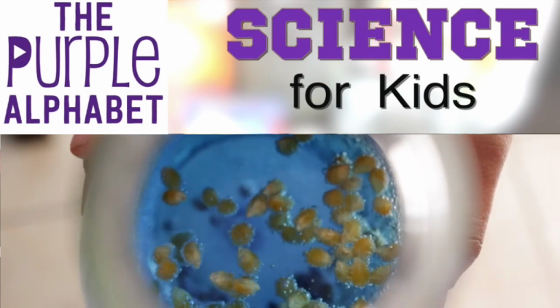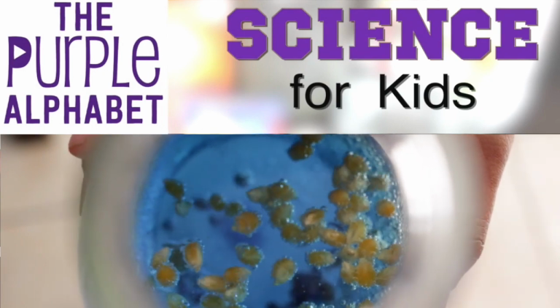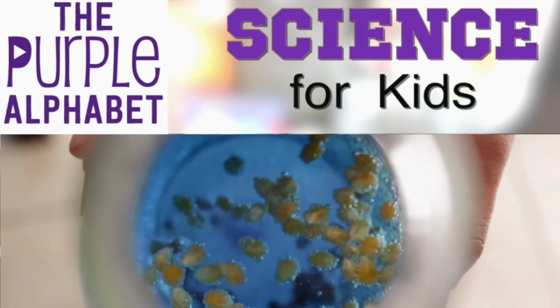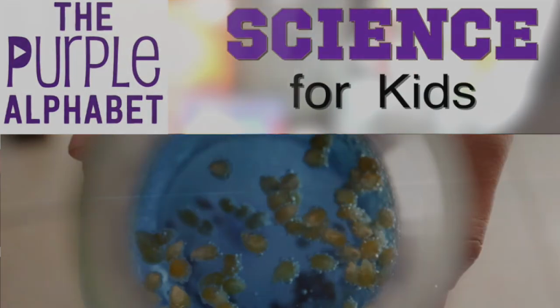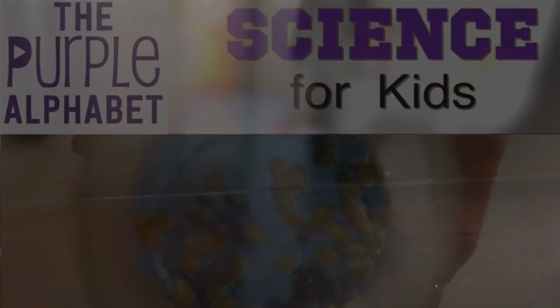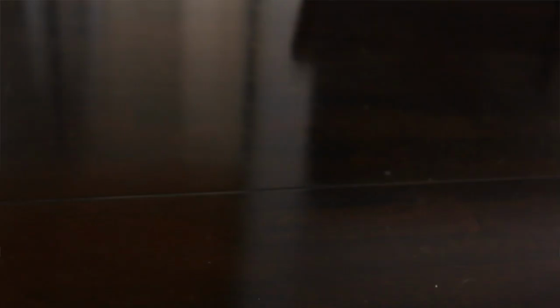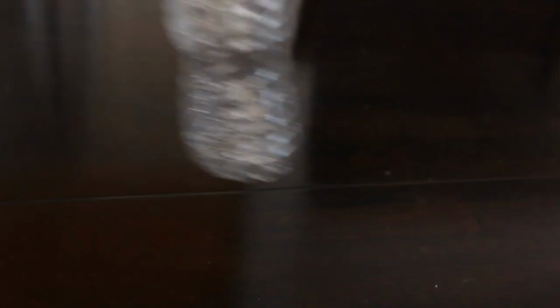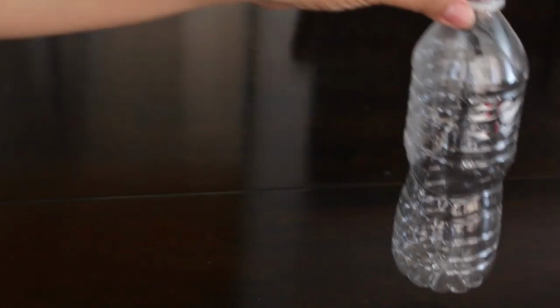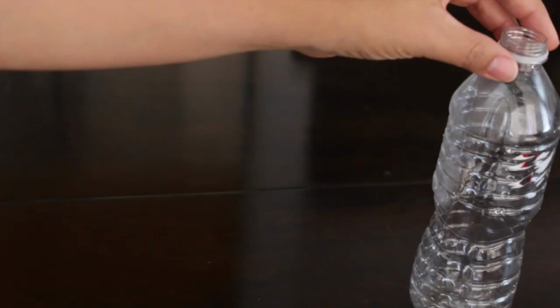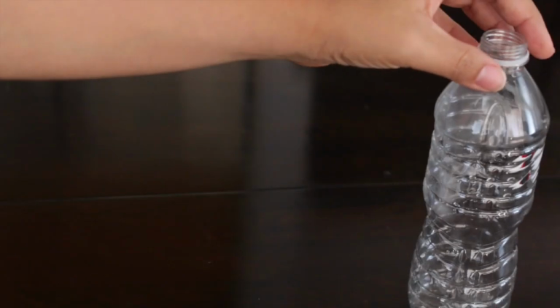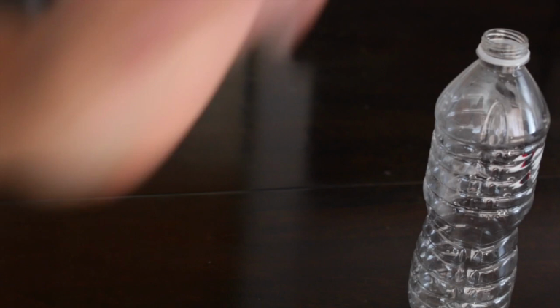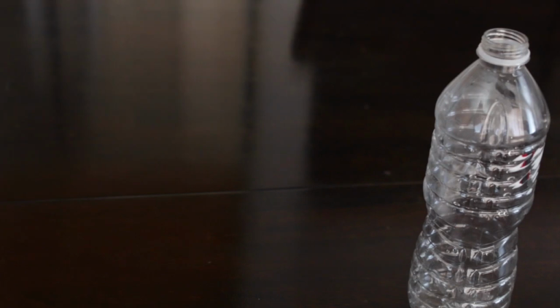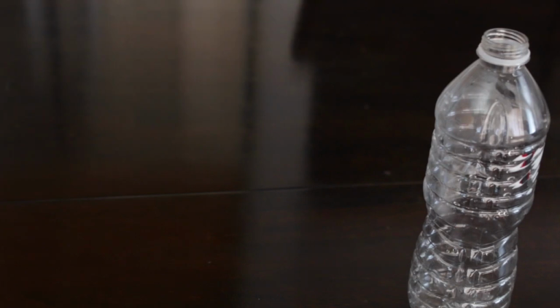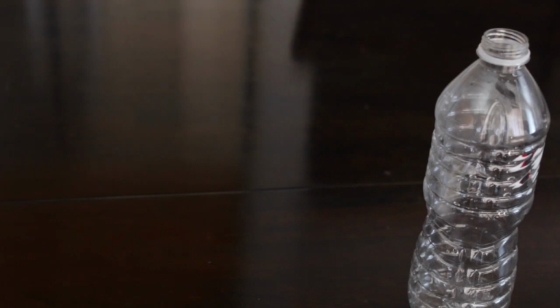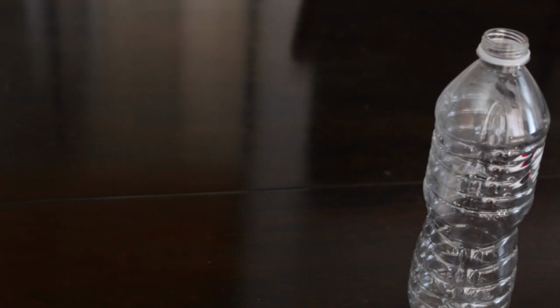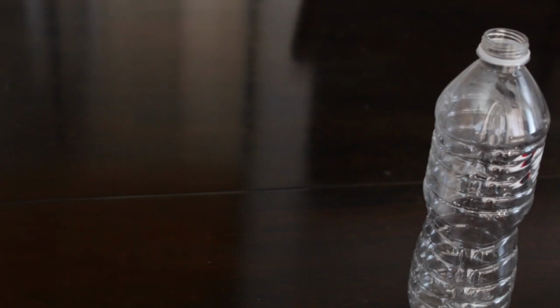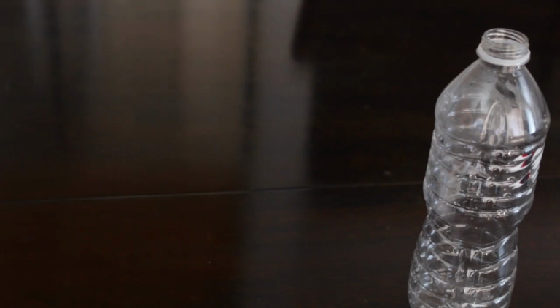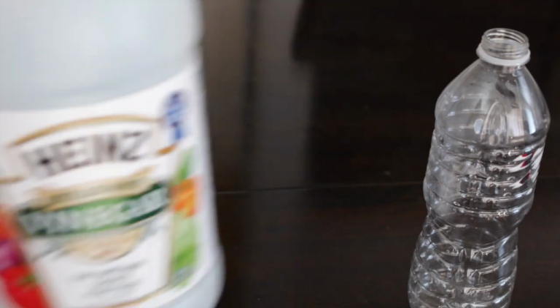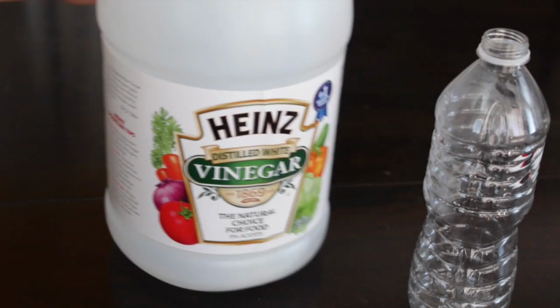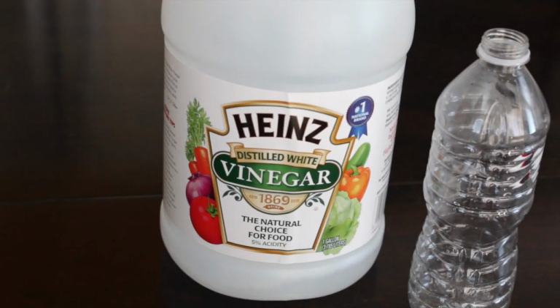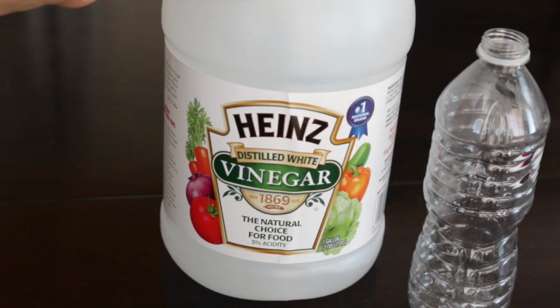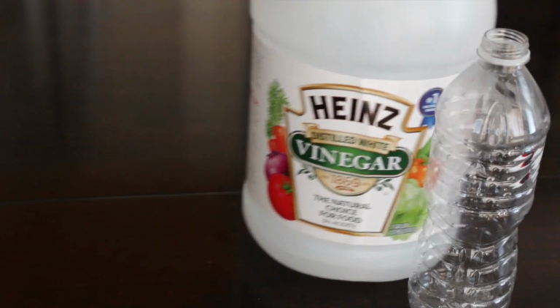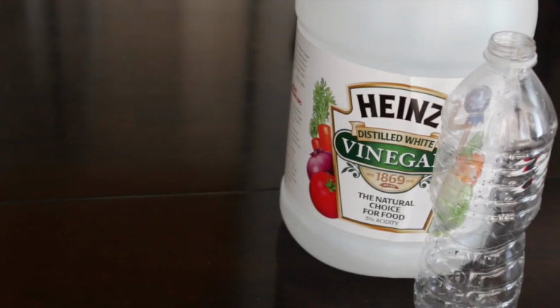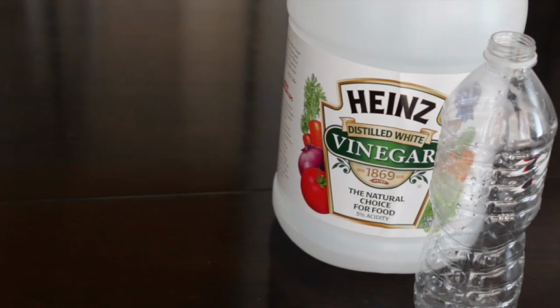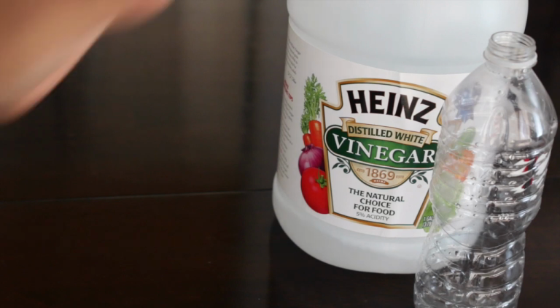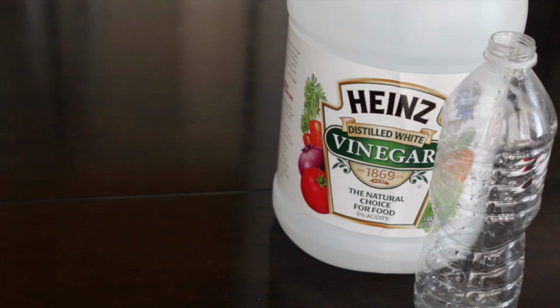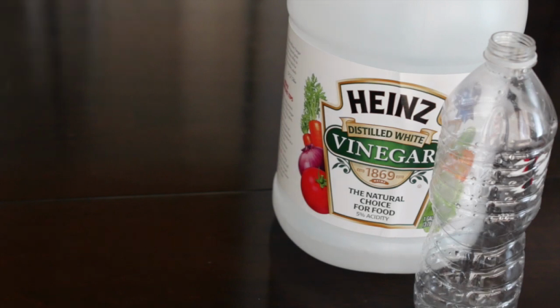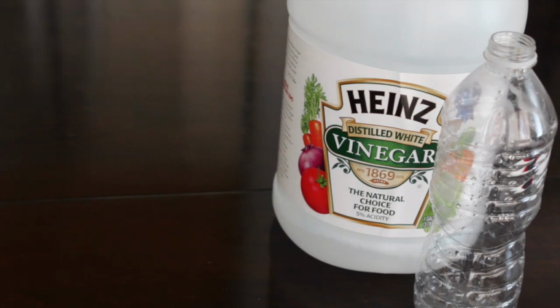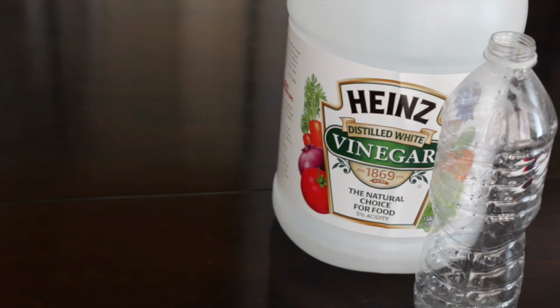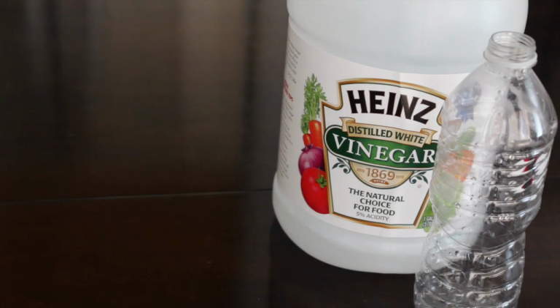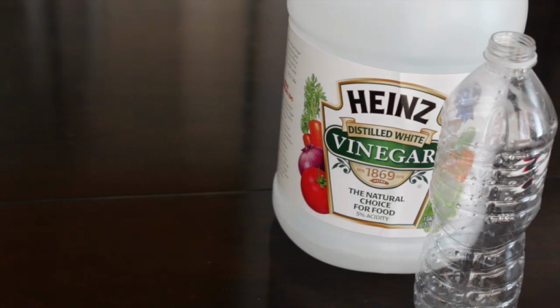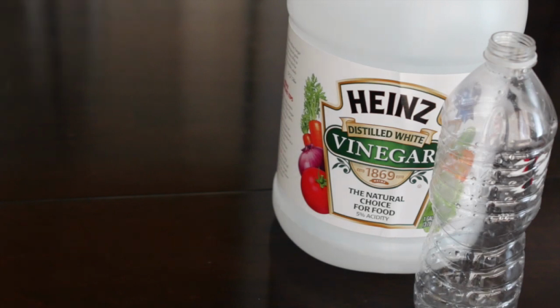With a Halloween twist! This one I found off of Bits and Giggles — I'll link the website down below so you can go check out her blog. It is a really cool experiment using just a few more materials that you do have in your kitchen.